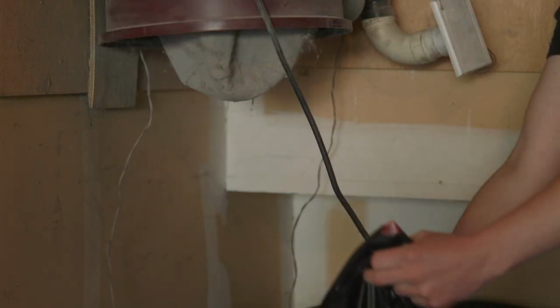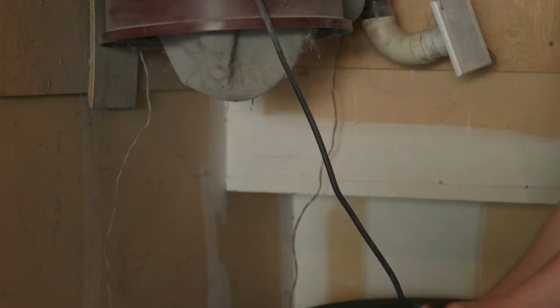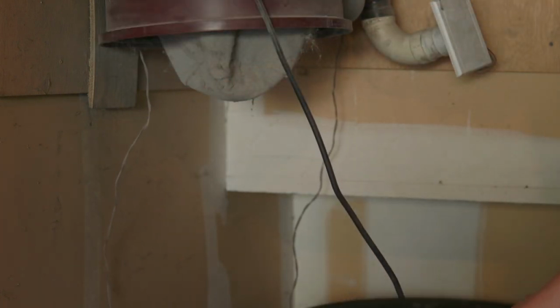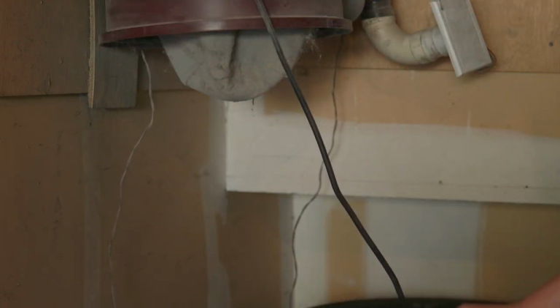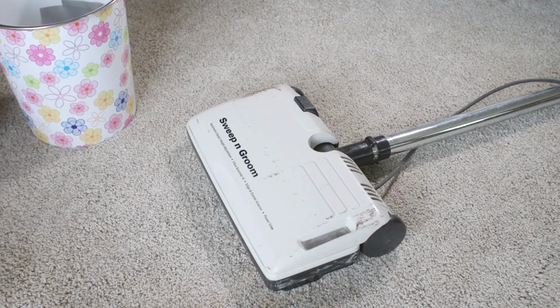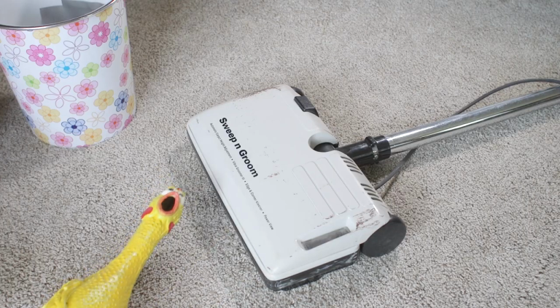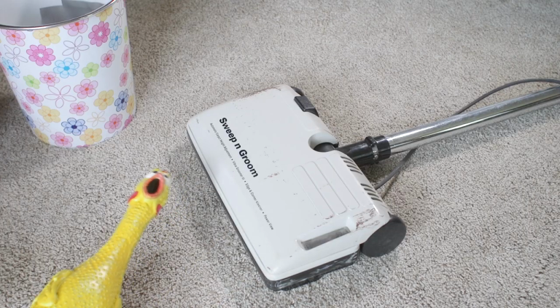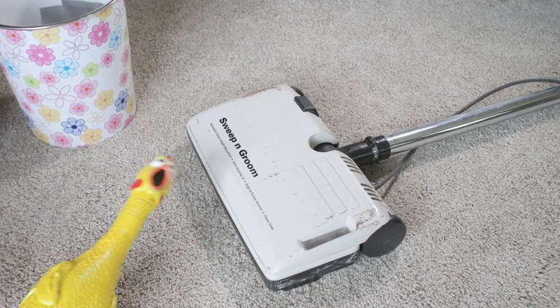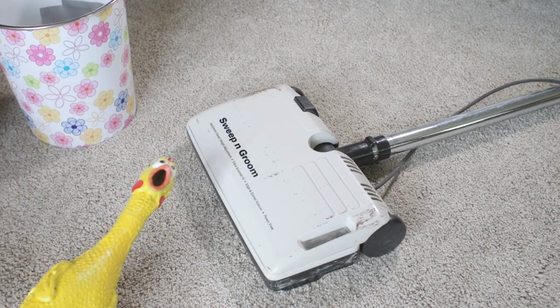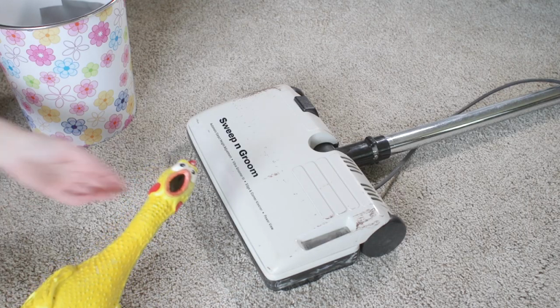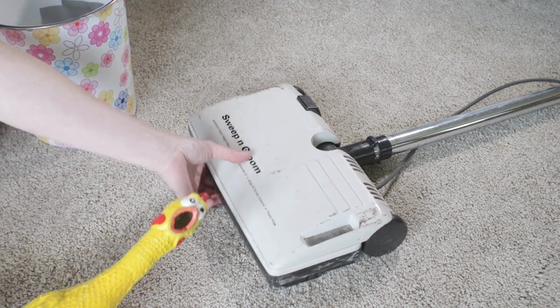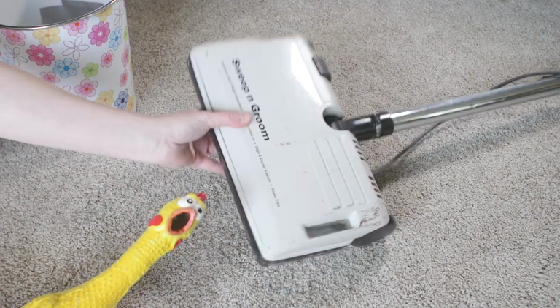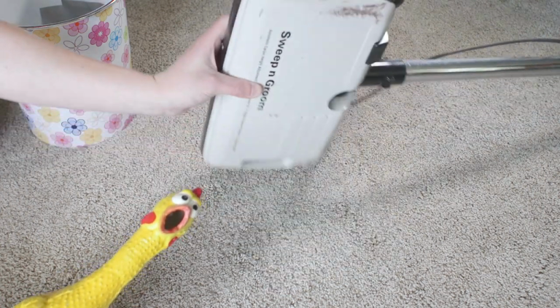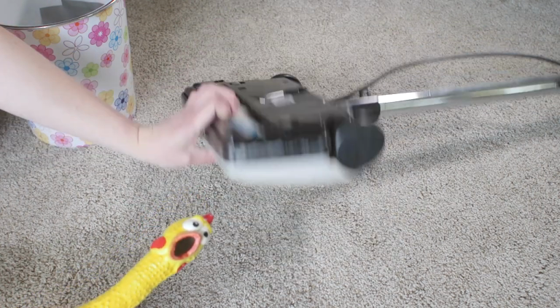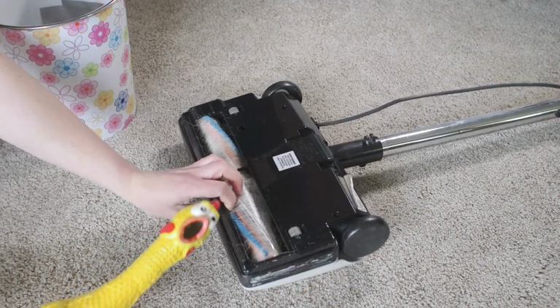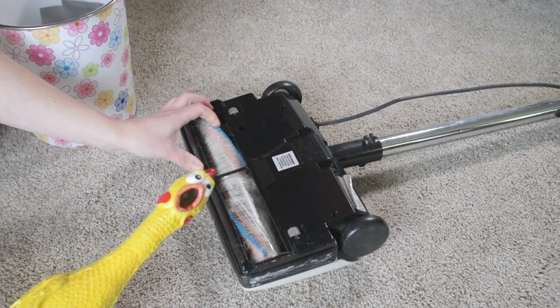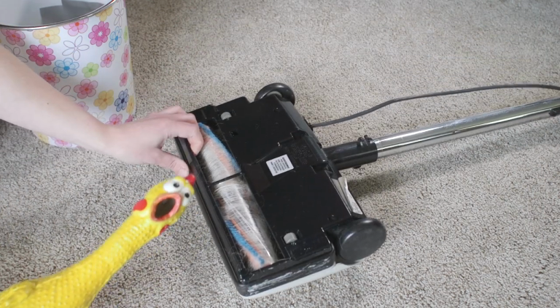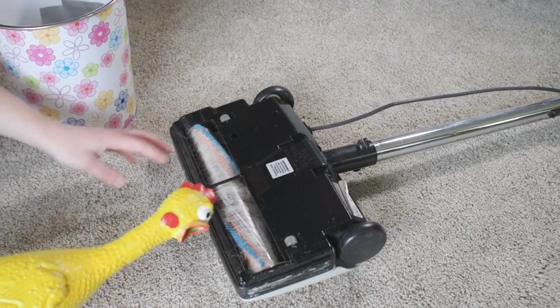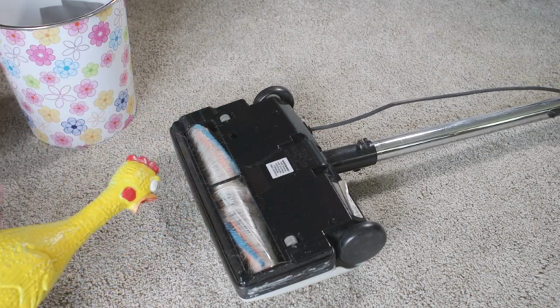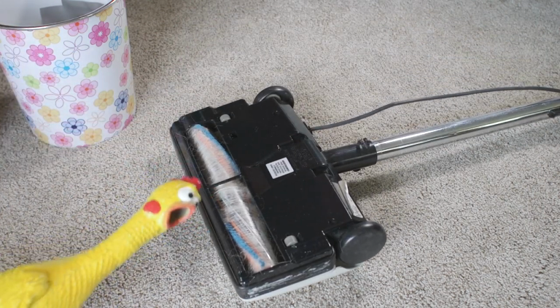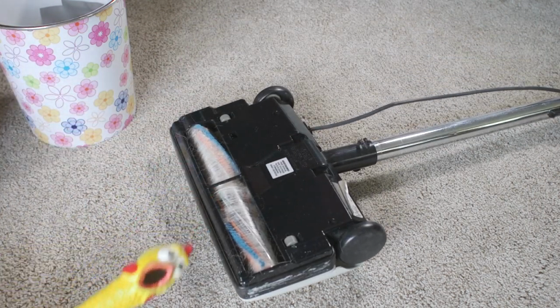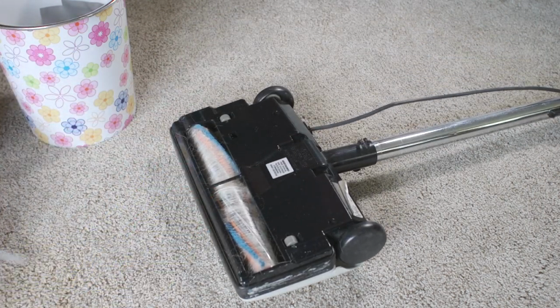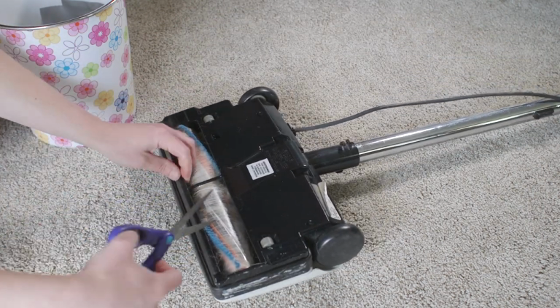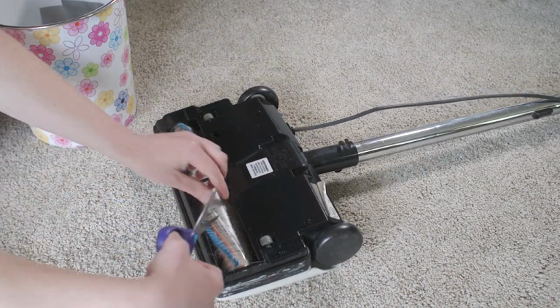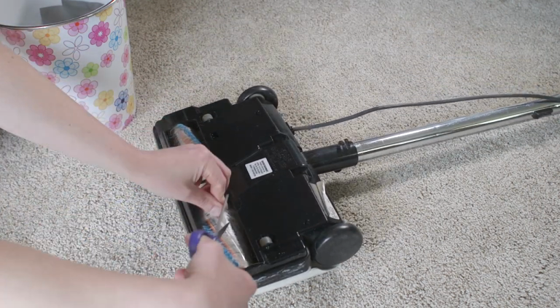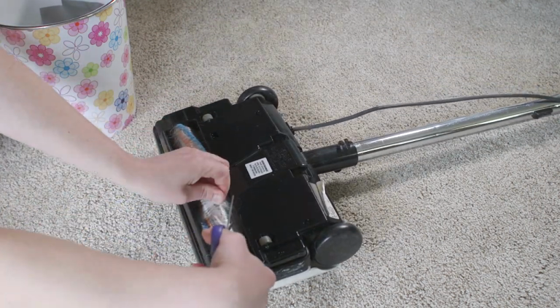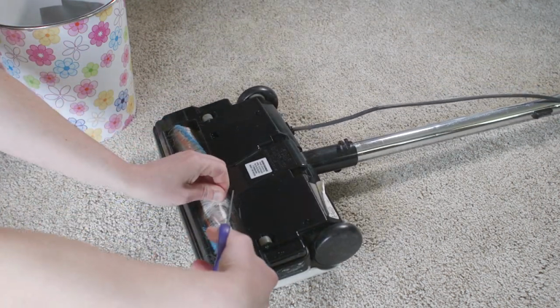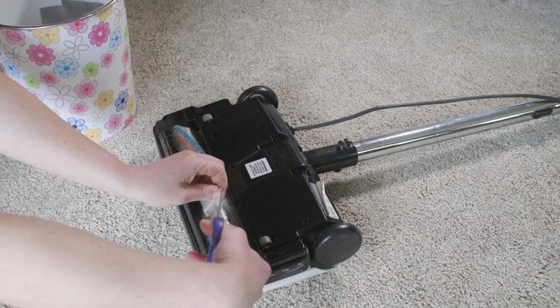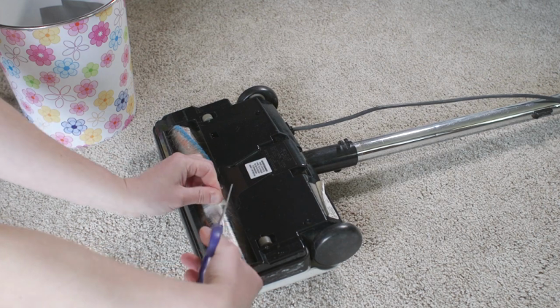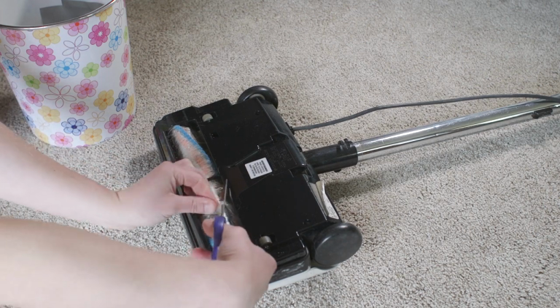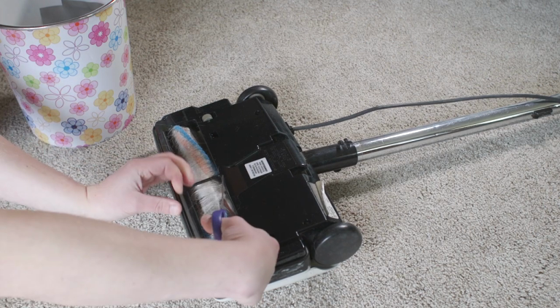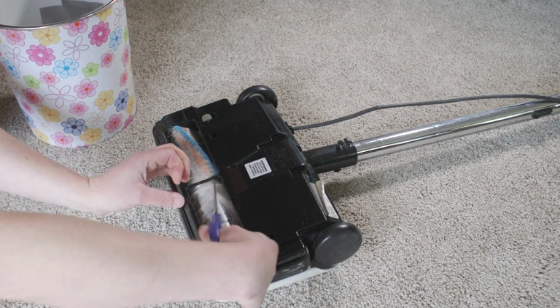The final thing I did was flip over that vacuum head and clean it out. Look at all that hair! If you think that's bad, you should have seen it the first time I did it.